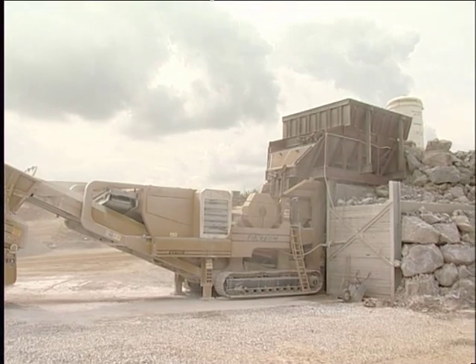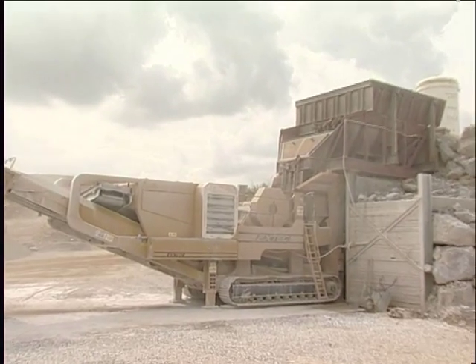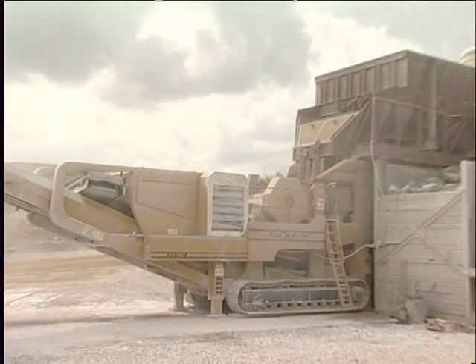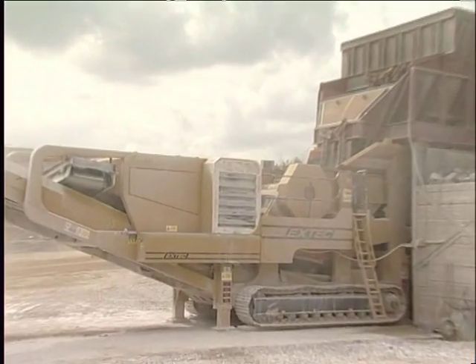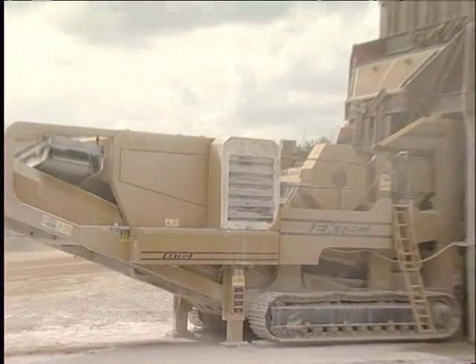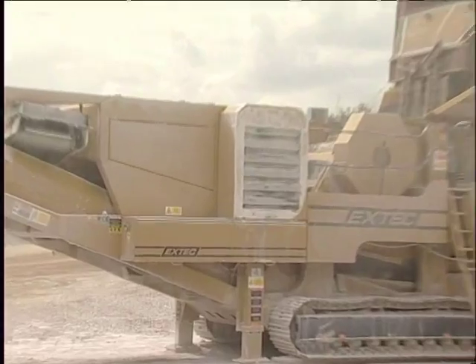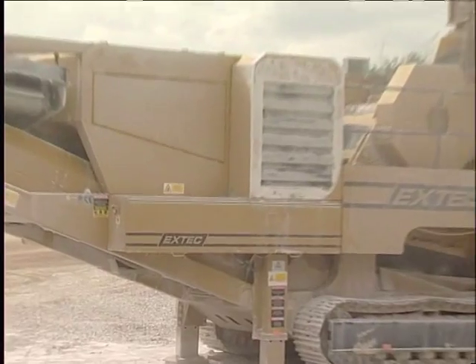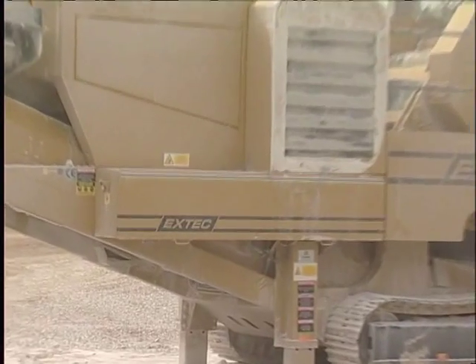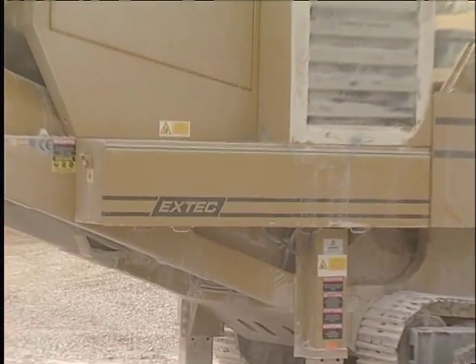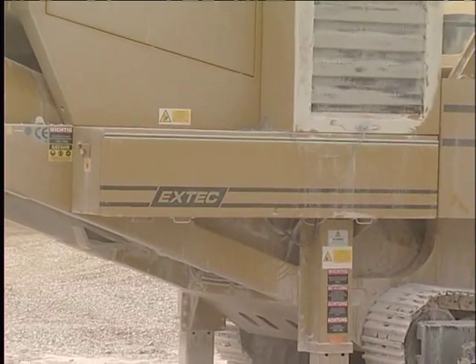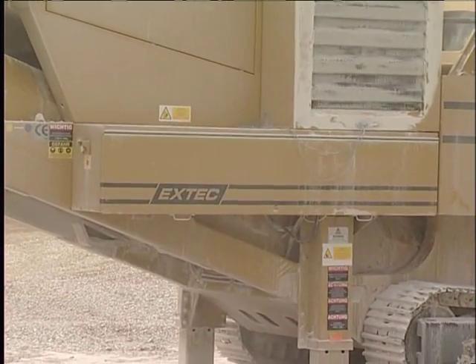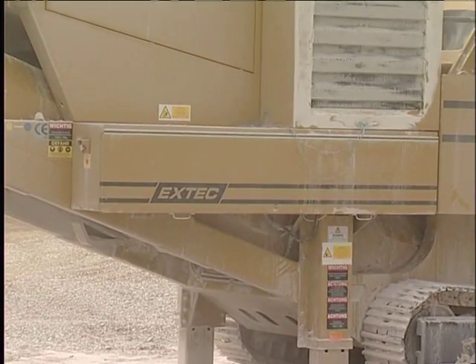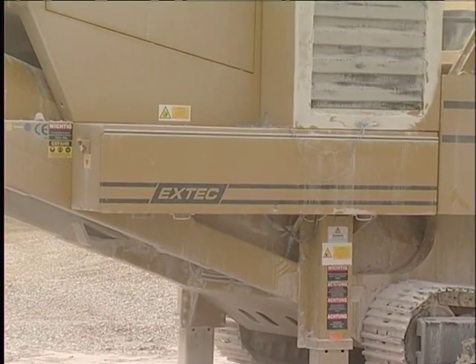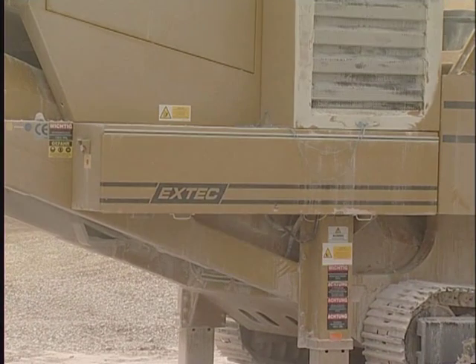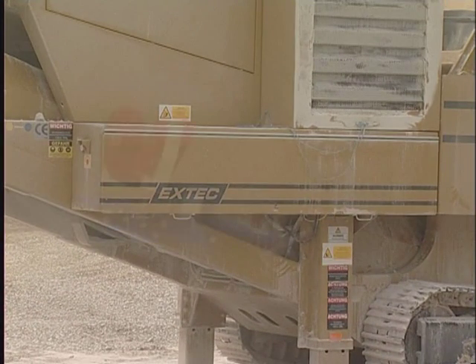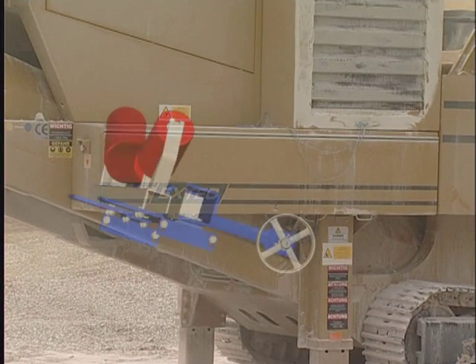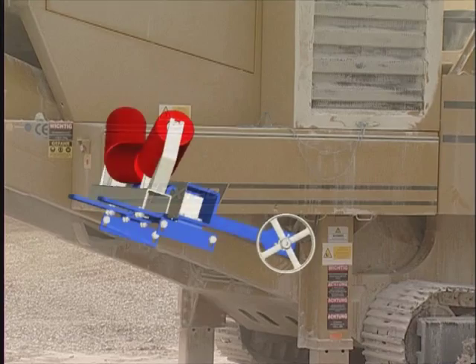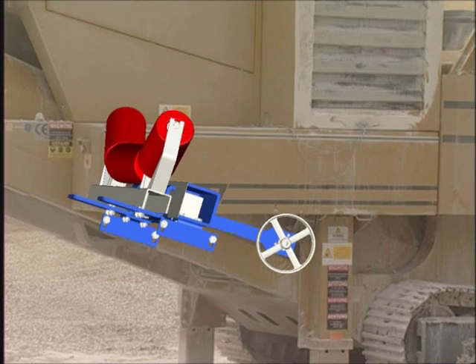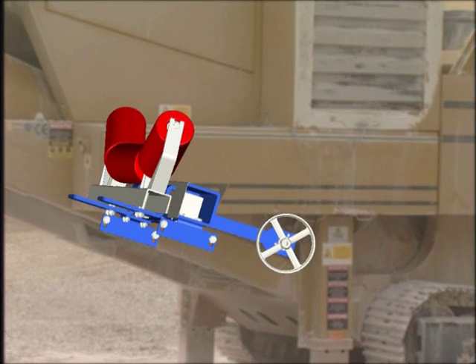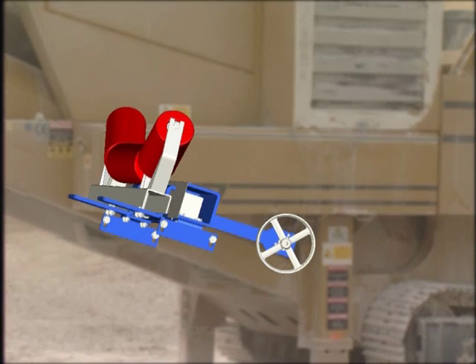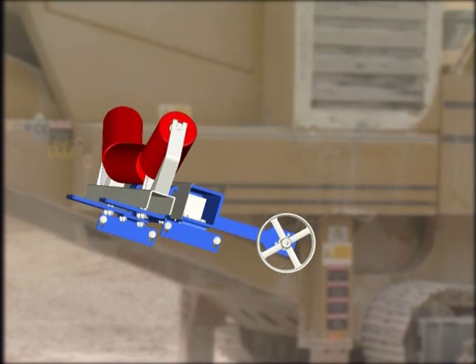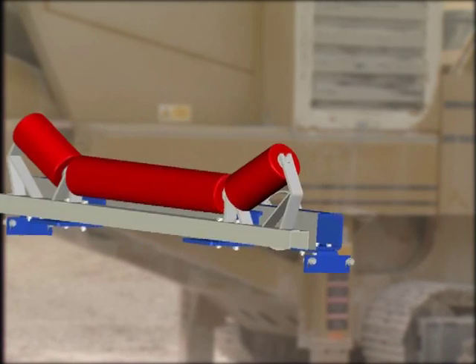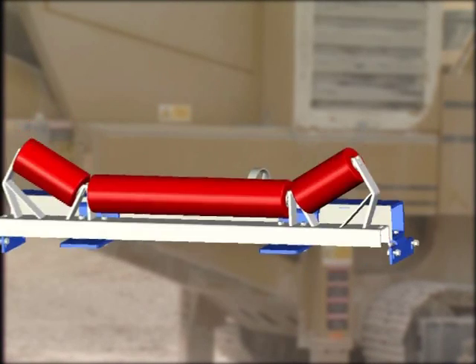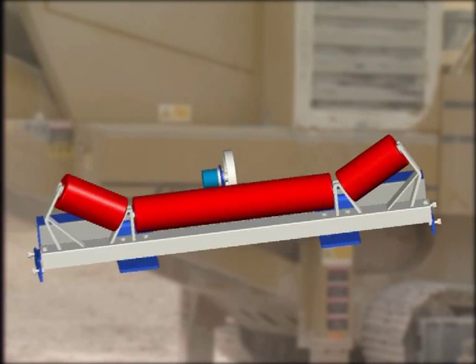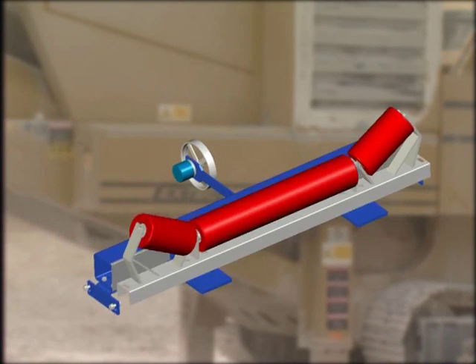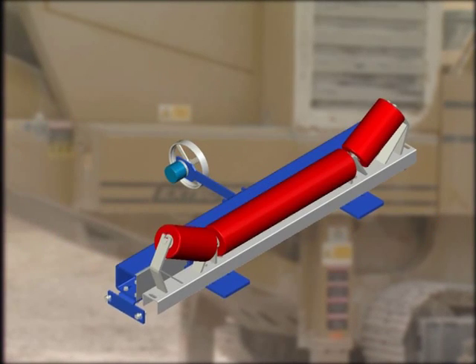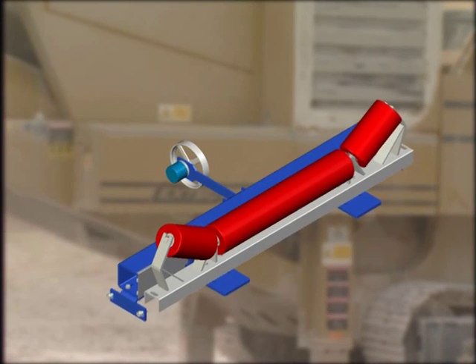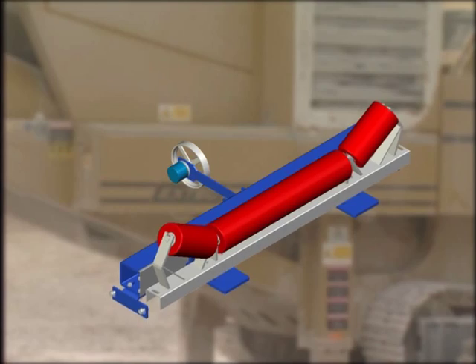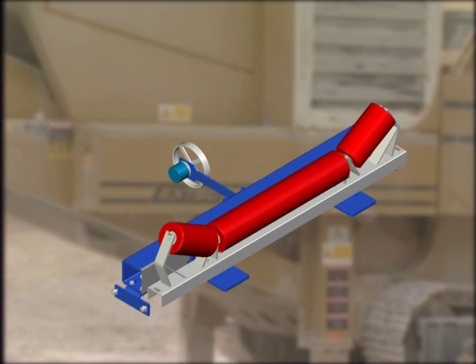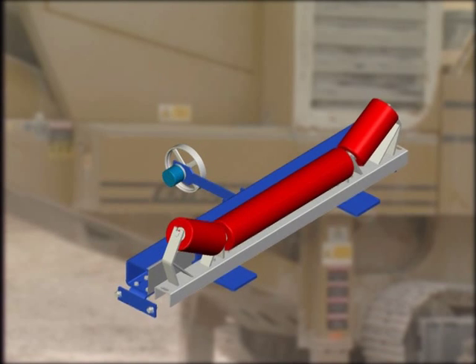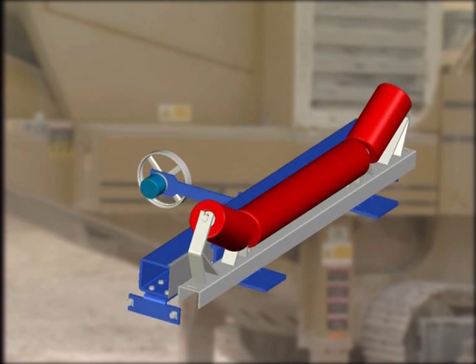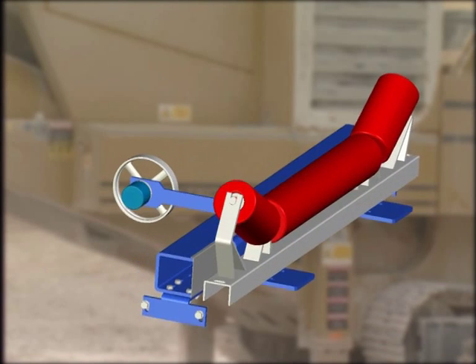Compact and robust, it can be integrated and retrofitted into nearly all conveyor belts. The serial belt speed measurement is installed directly onto the conveyor belt and ensures precise results even with tape slippage on the pulley or the driving roller.